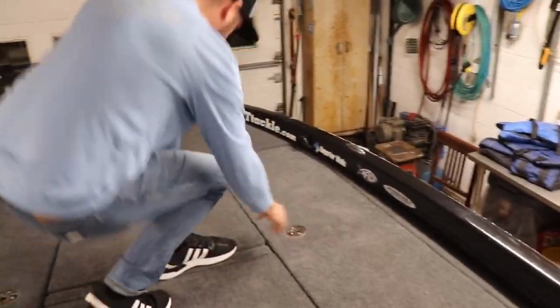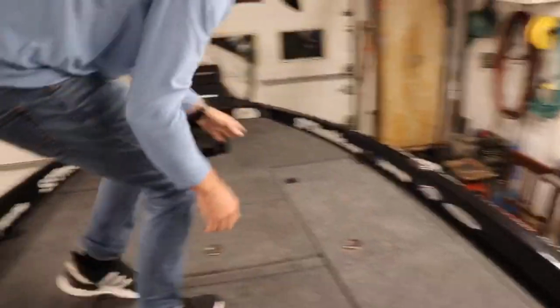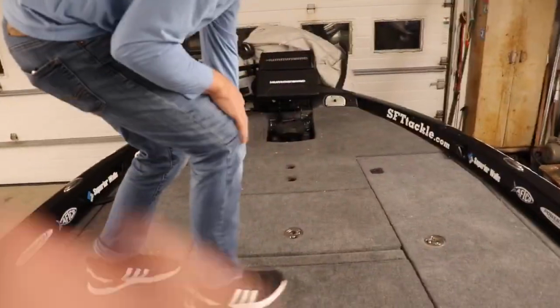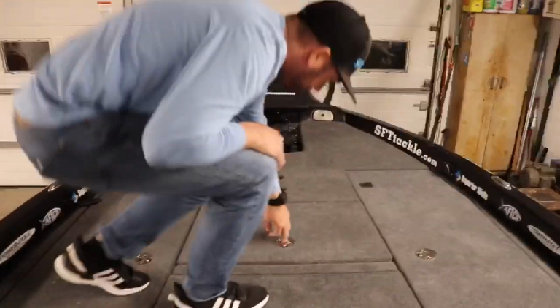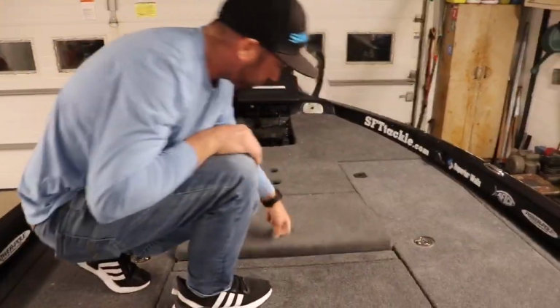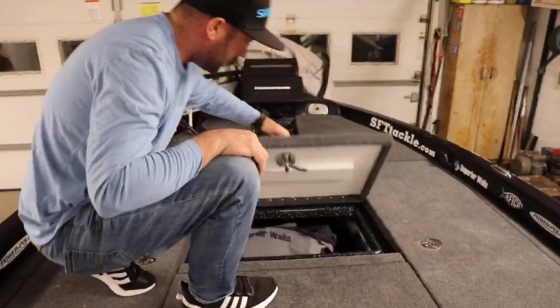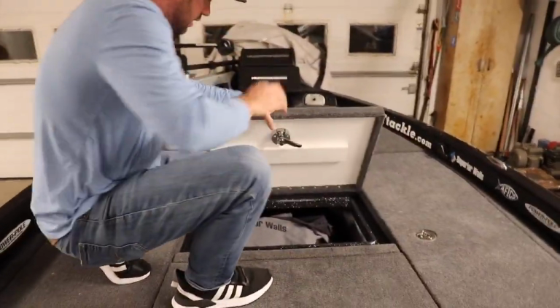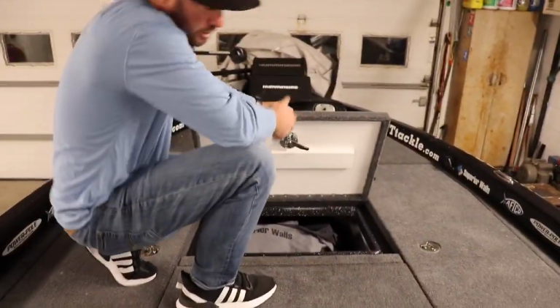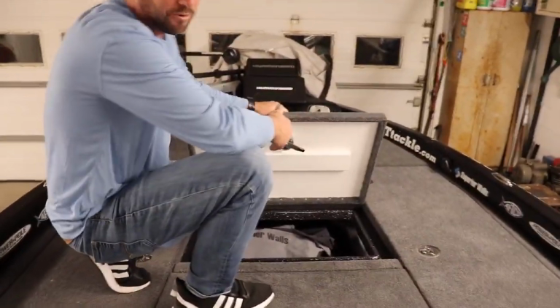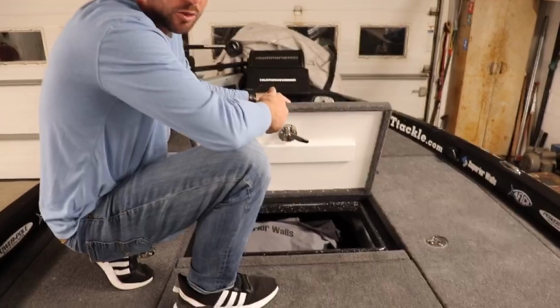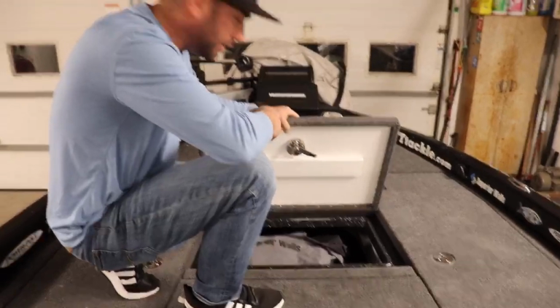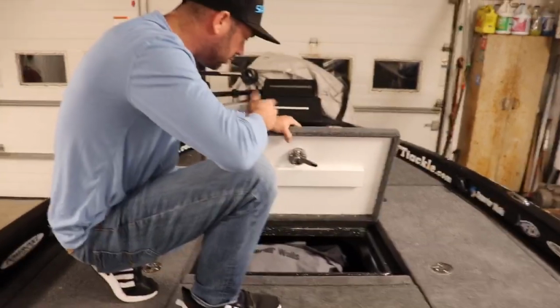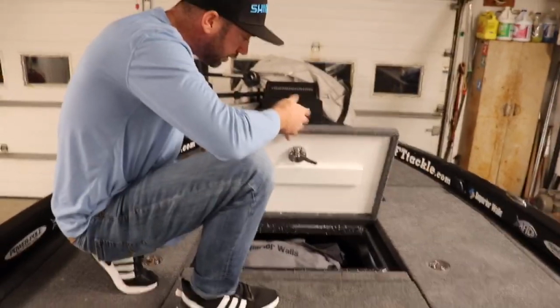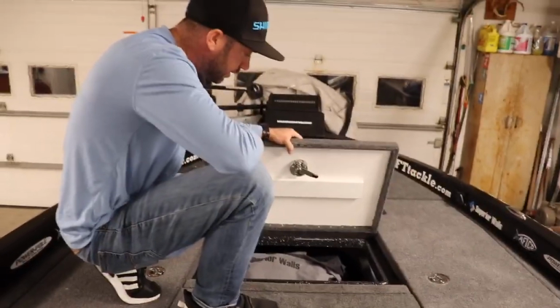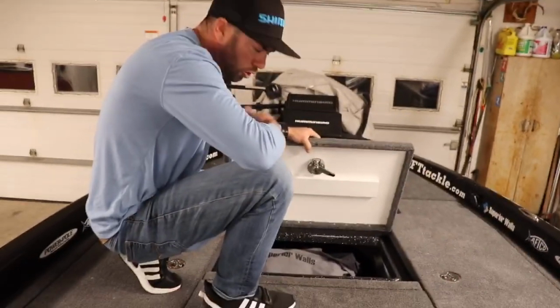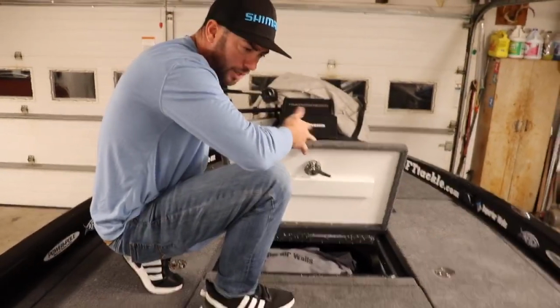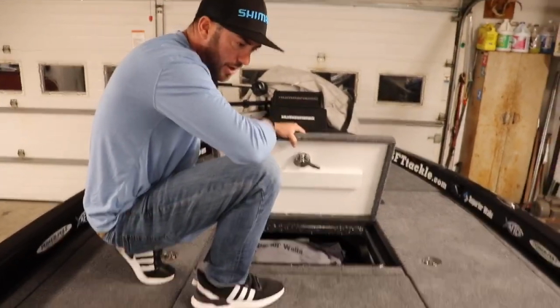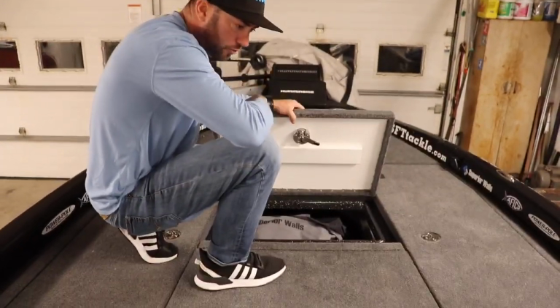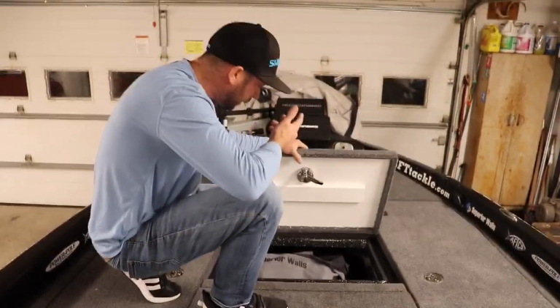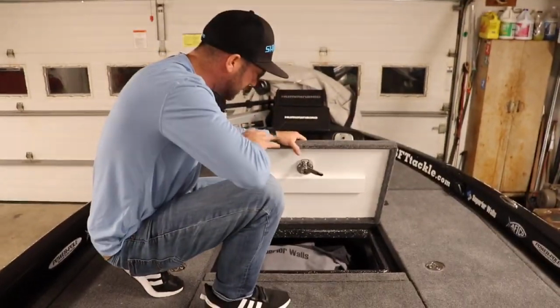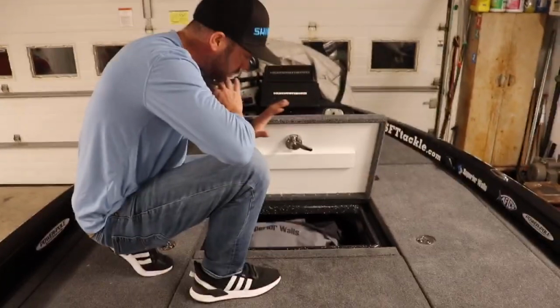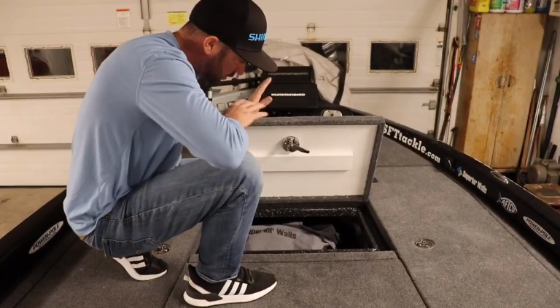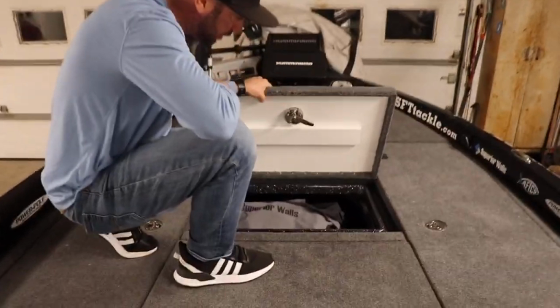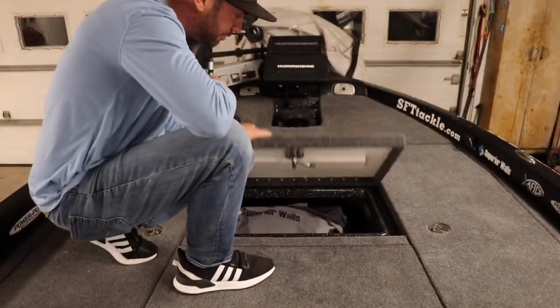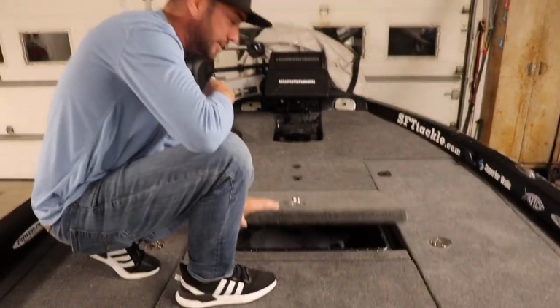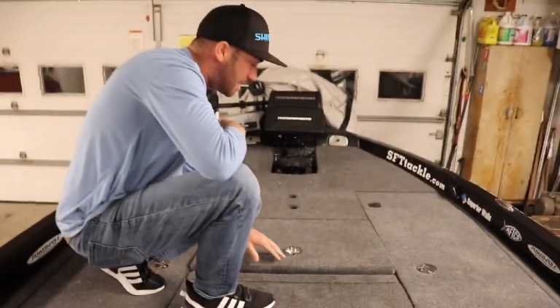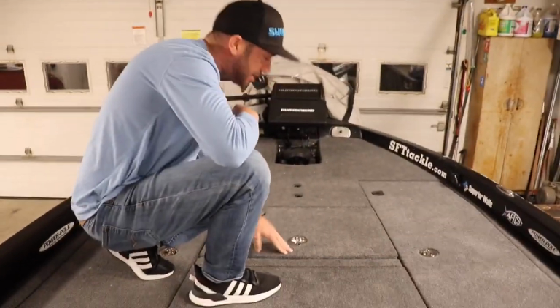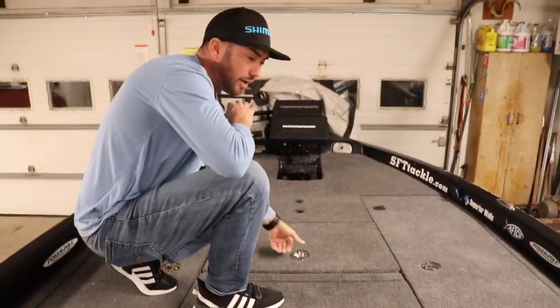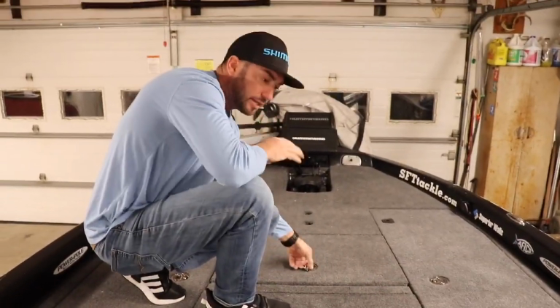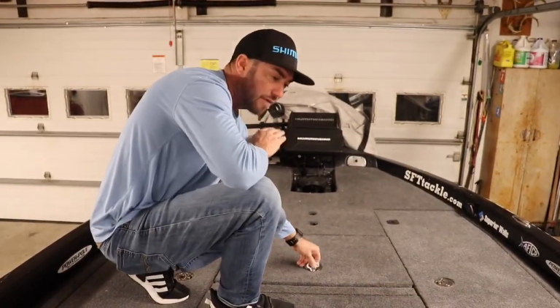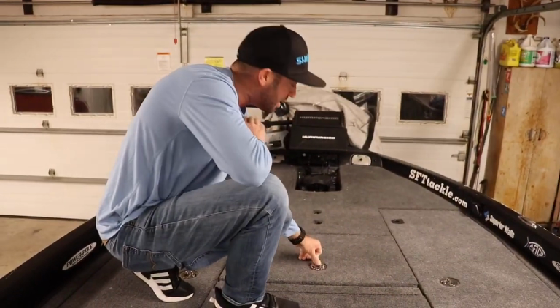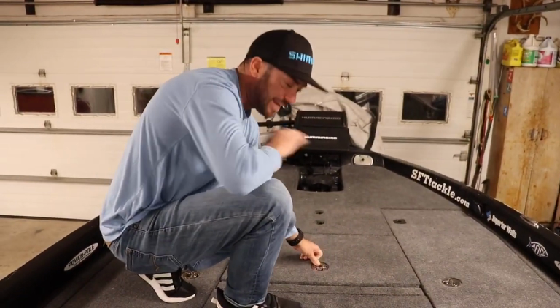This compartment up front has always been clothing — real light stuff, extra clothing, rain suits, that kind of stuff. Nothing crazy up front. I only carry exactly what I have to, and that is it.